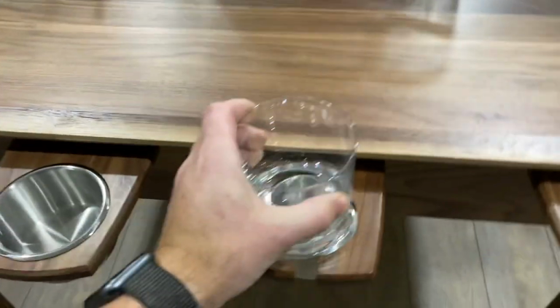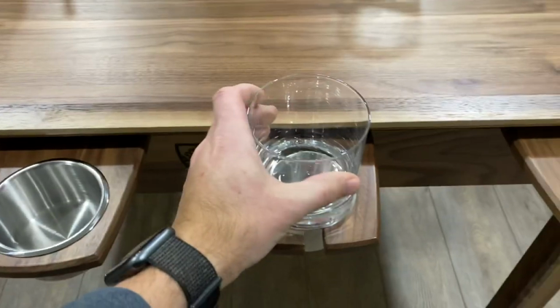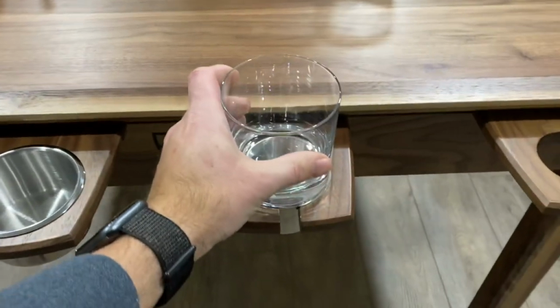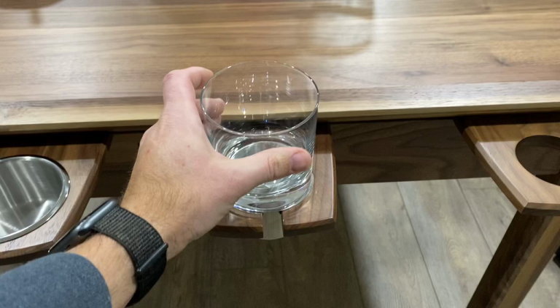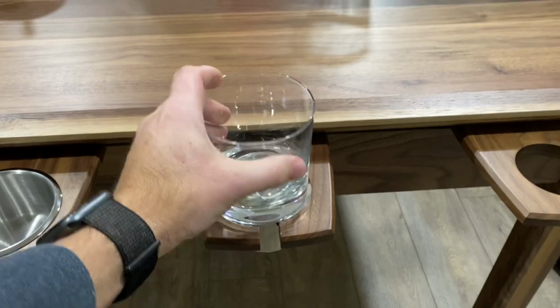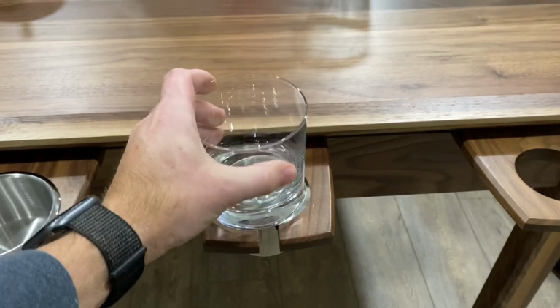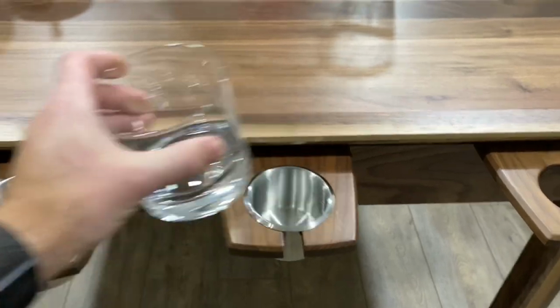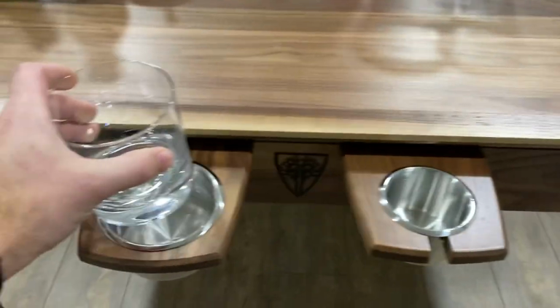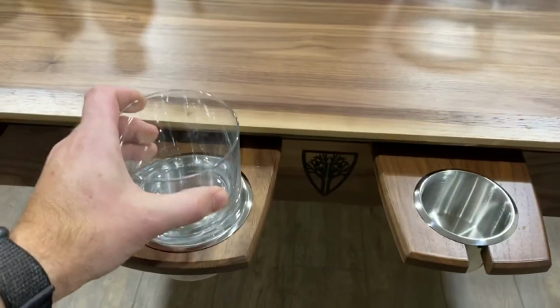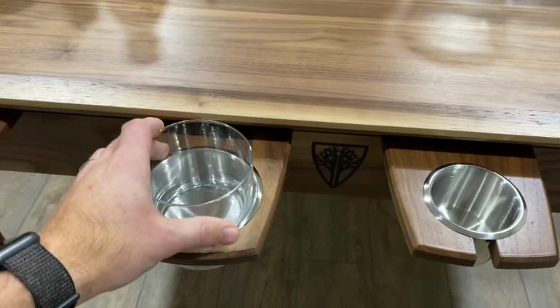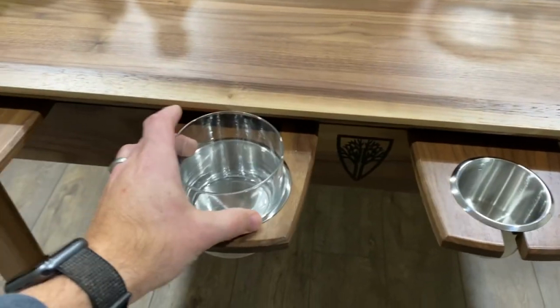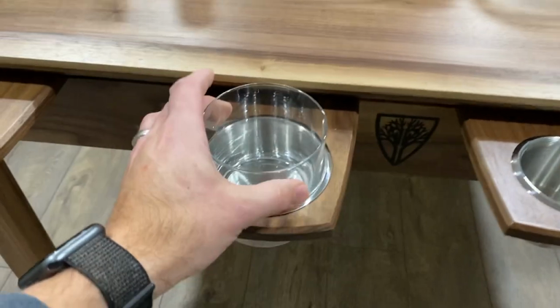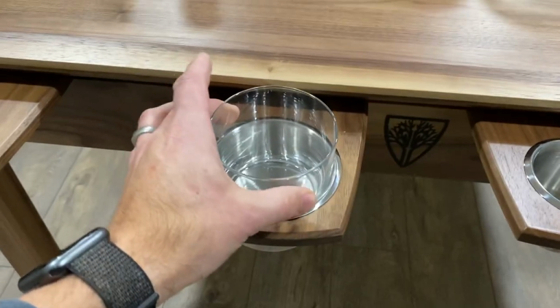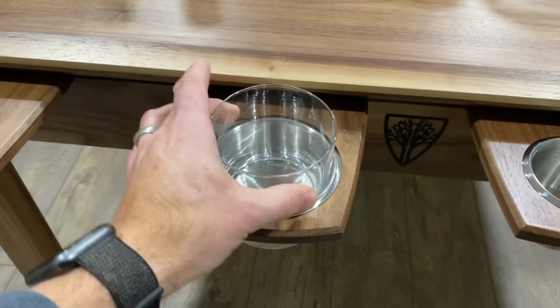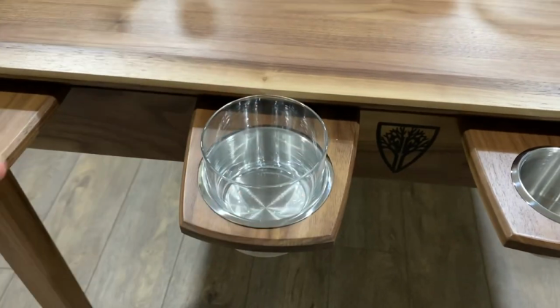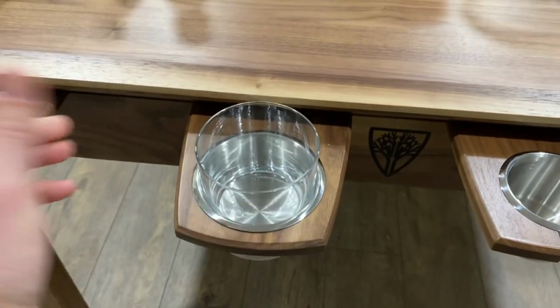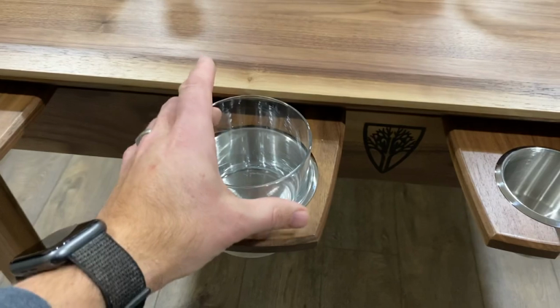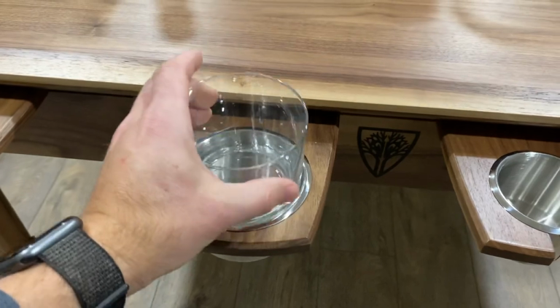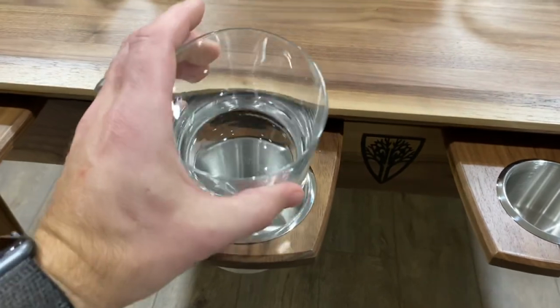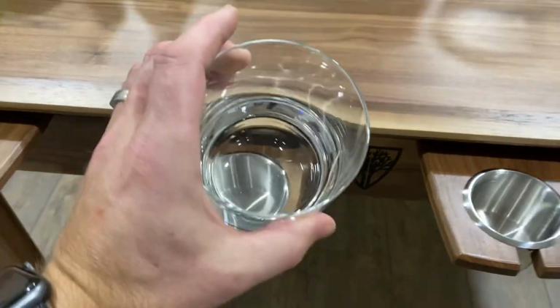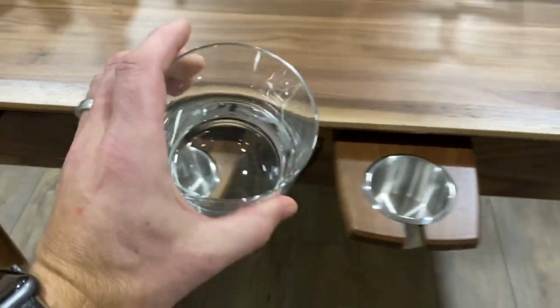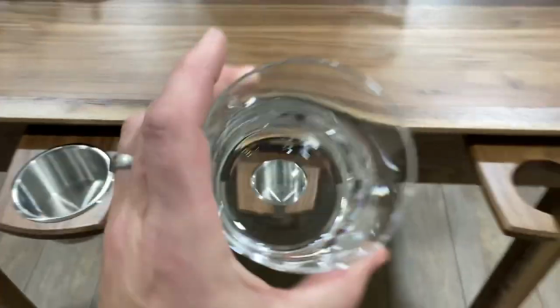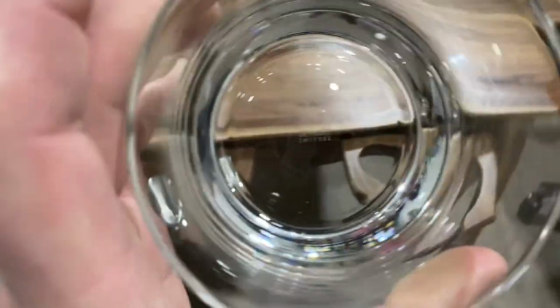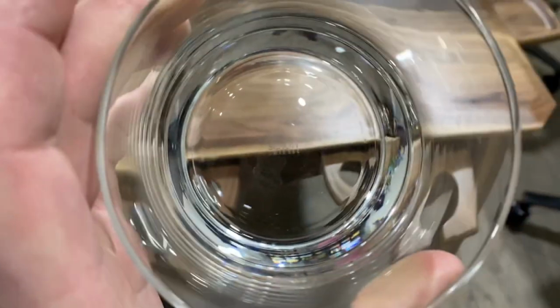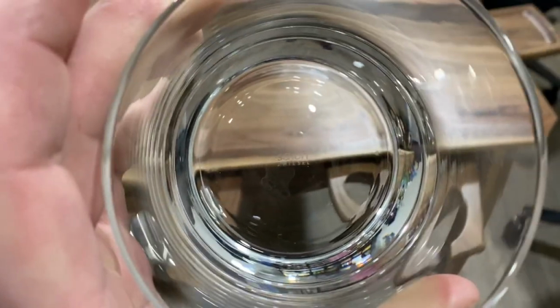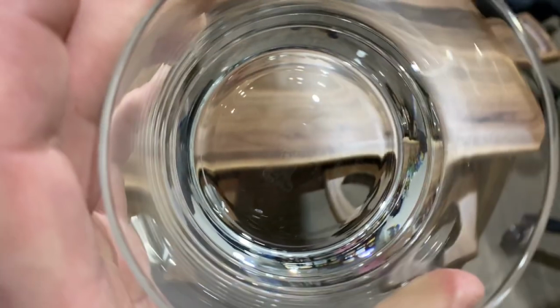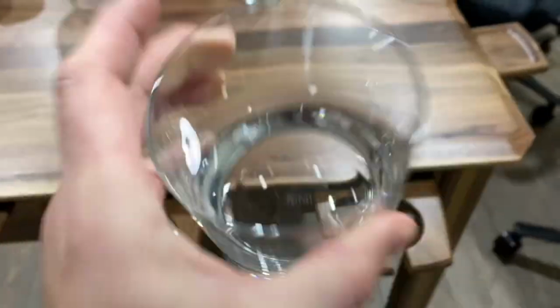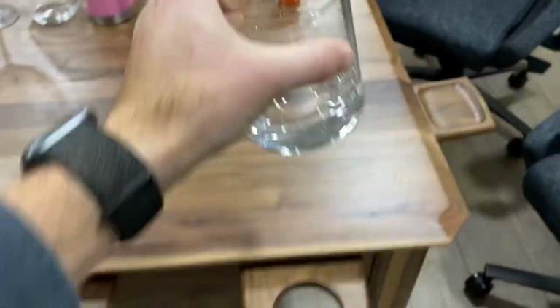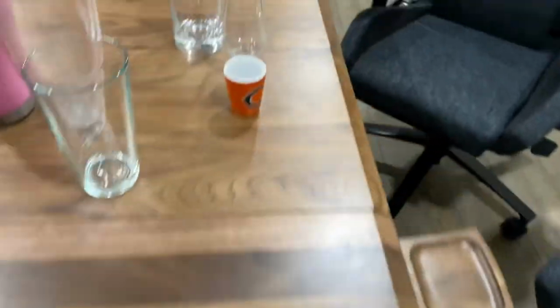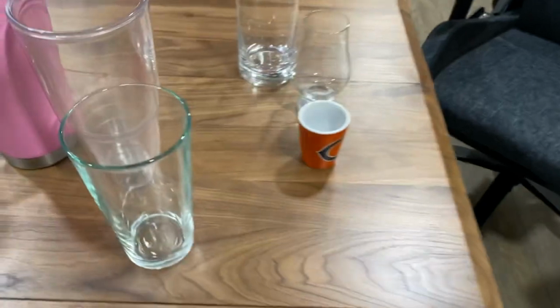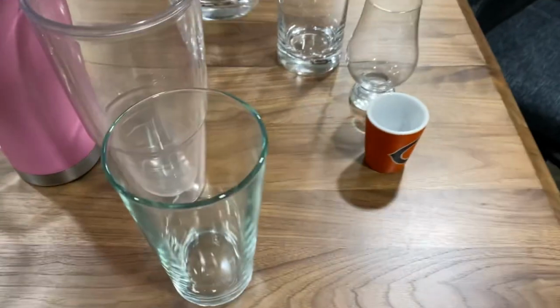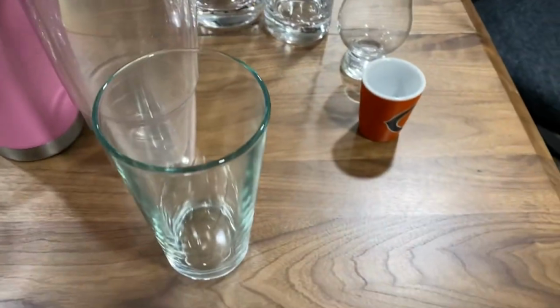Next, an old-fashioned glass — doesn't fit in the big, but fits ever so snugly in the small. In case you're wondering about these glasses, they're Scott Switzel ones — the kind you can pick up at Pottery Barn or even online.